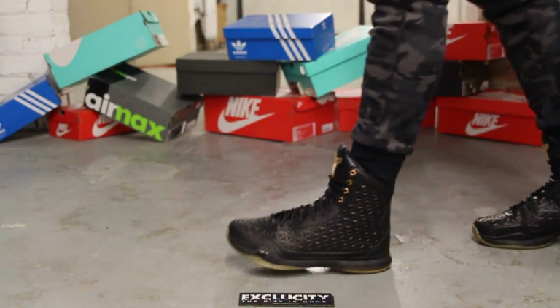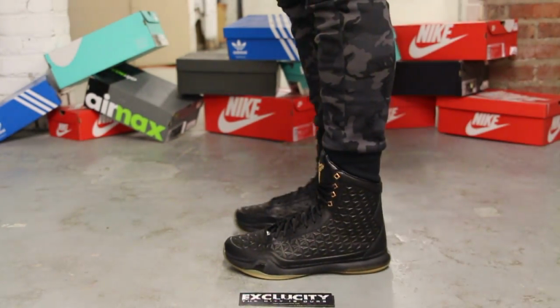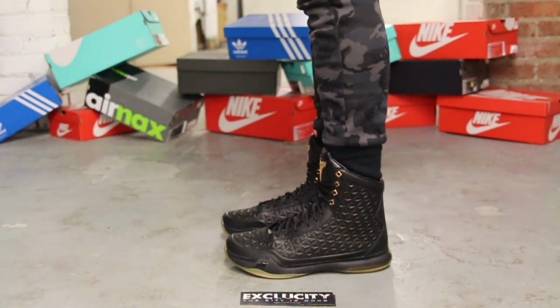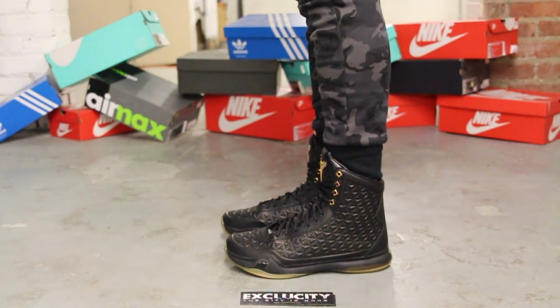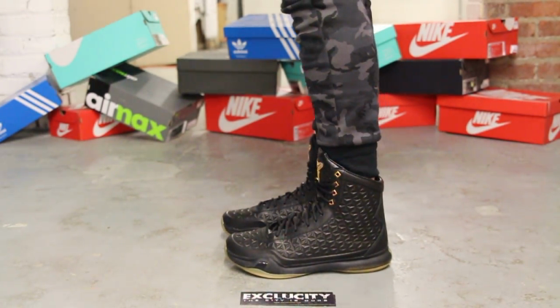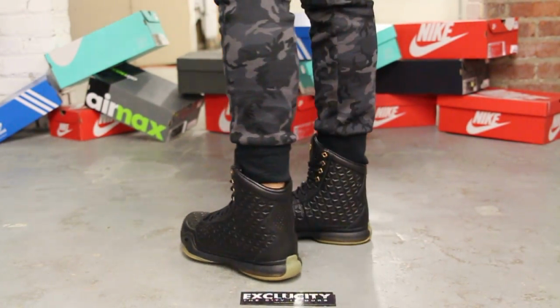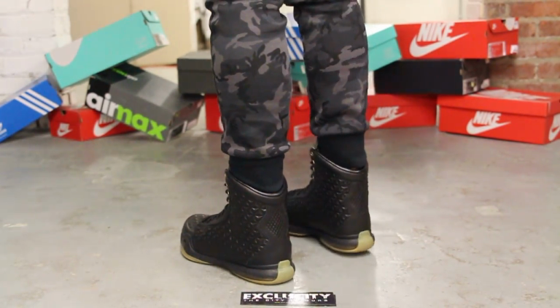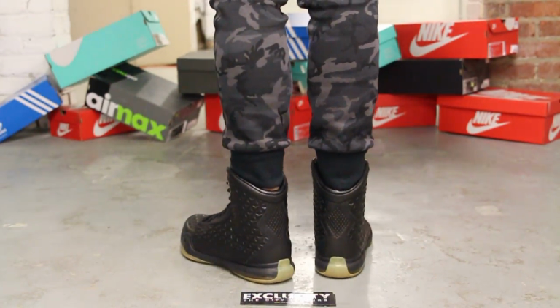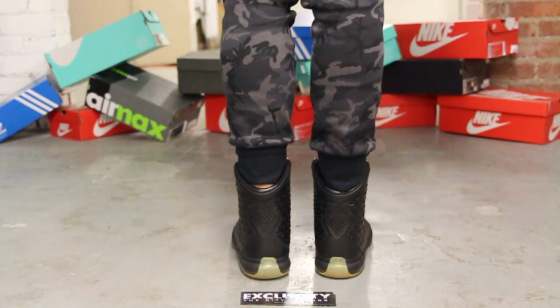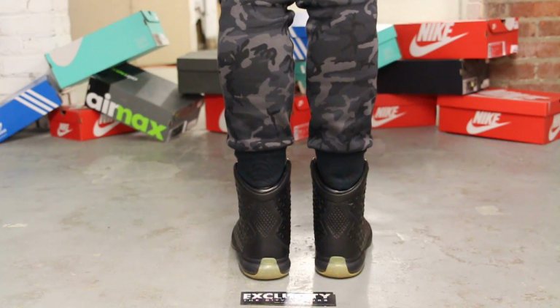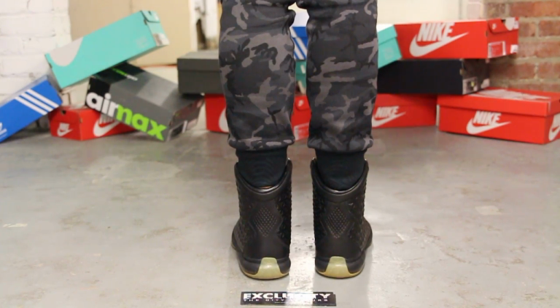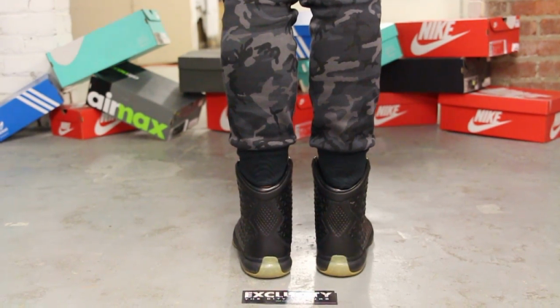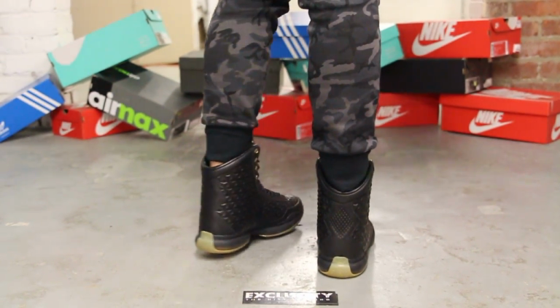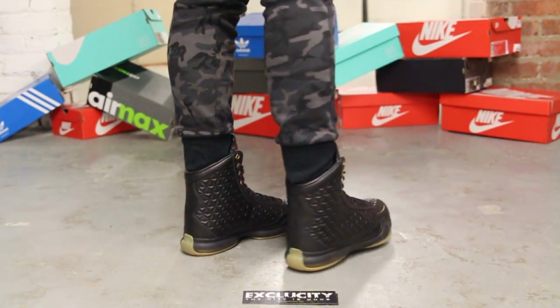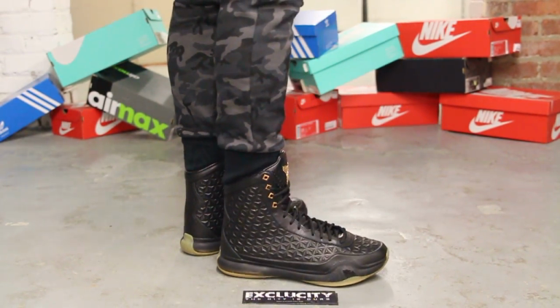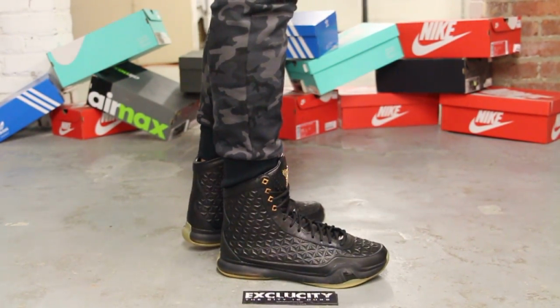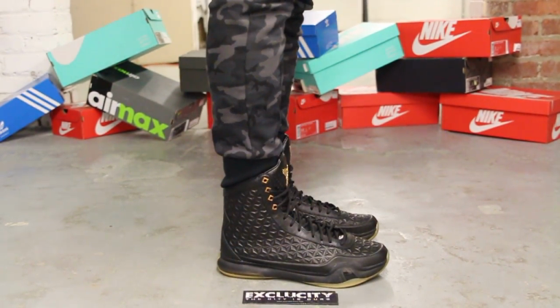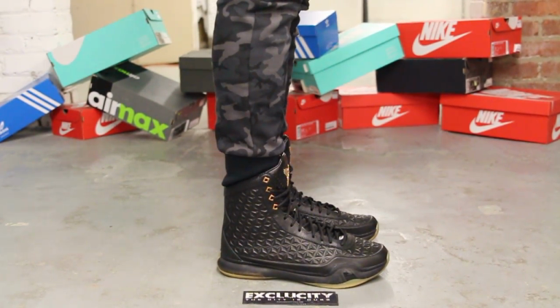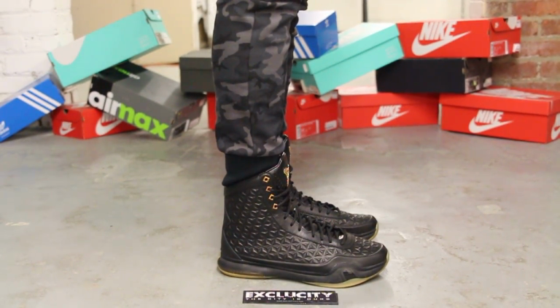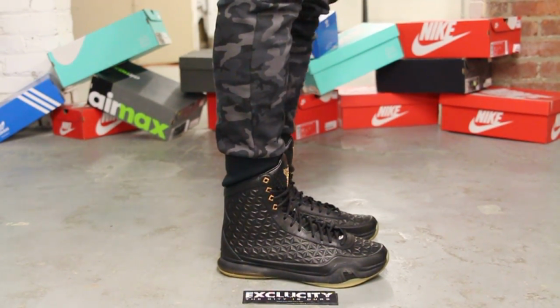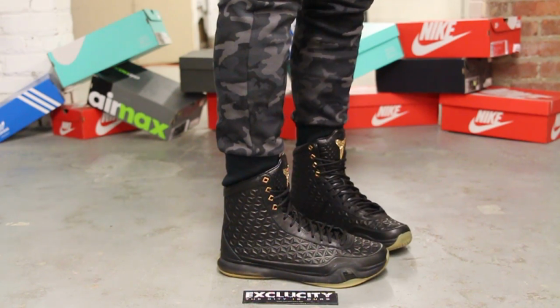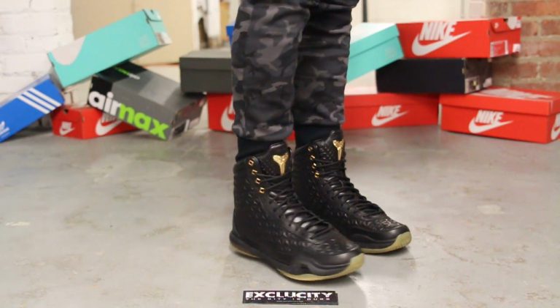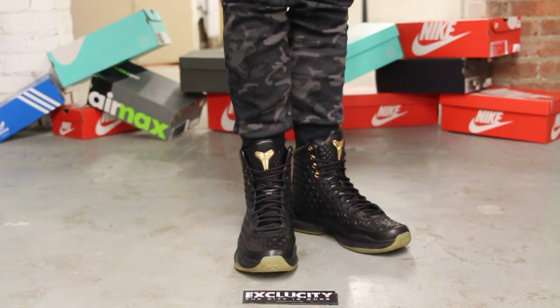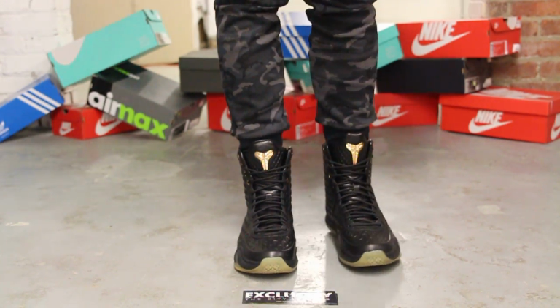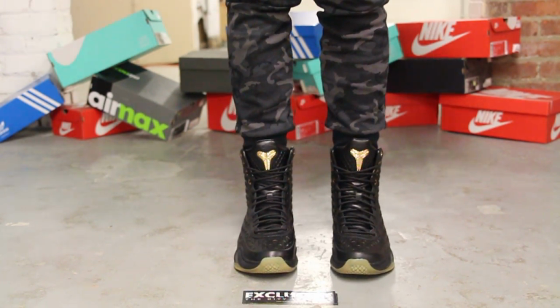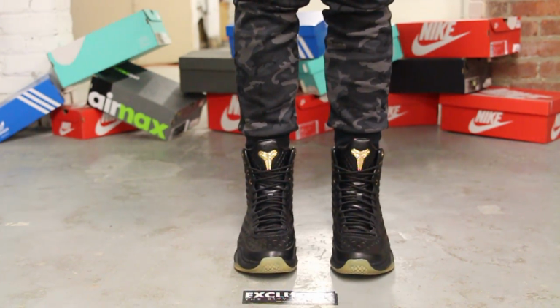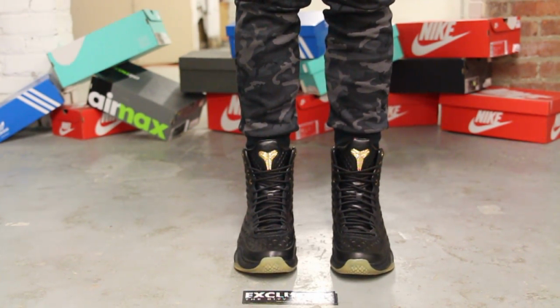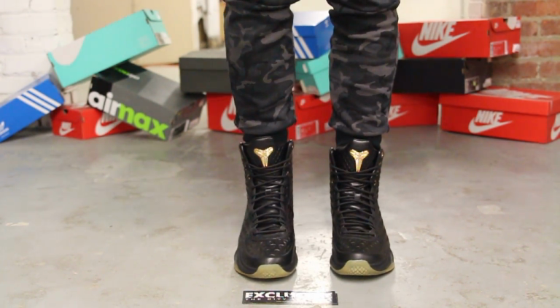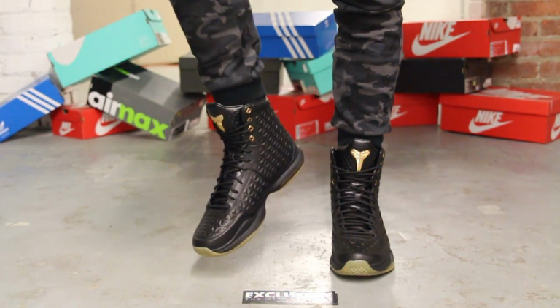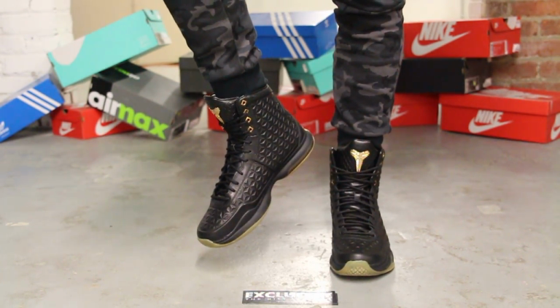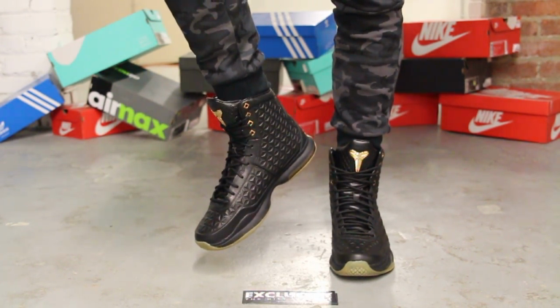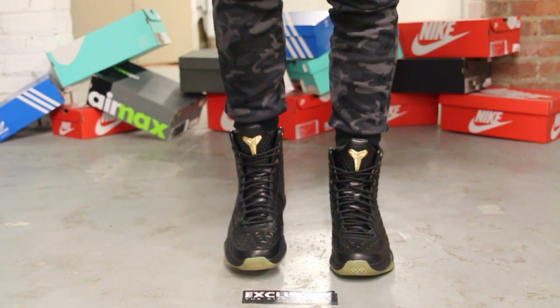Alright guys, so this is what the Kobe 10 EXT highs in black and gum looks like on feet. We did do an unboxing video to this shoe, so if you haven't checked it out, you can go check it out after this video. We are filming in HD, so switch your settings to 1080p to get a better look at the shoe.